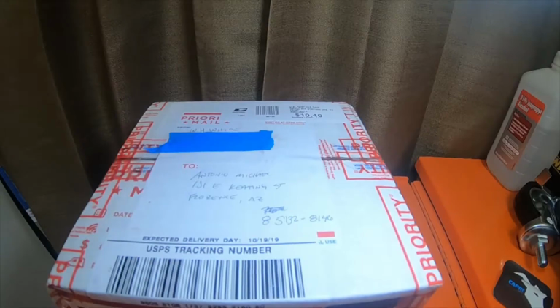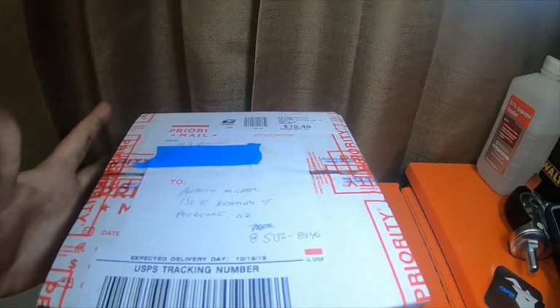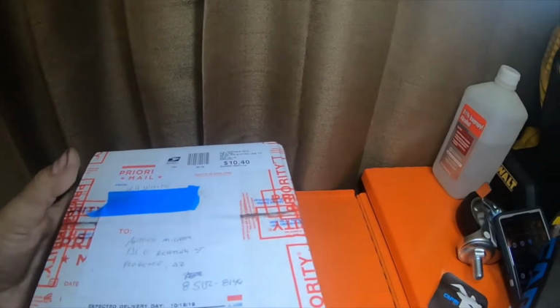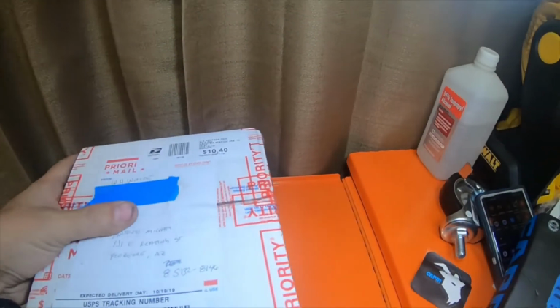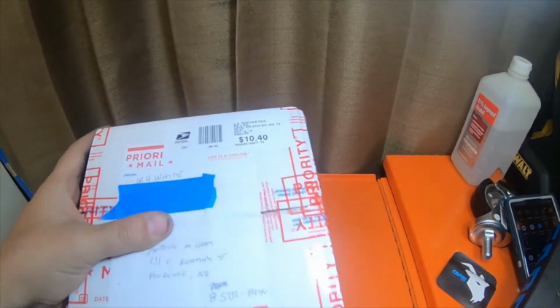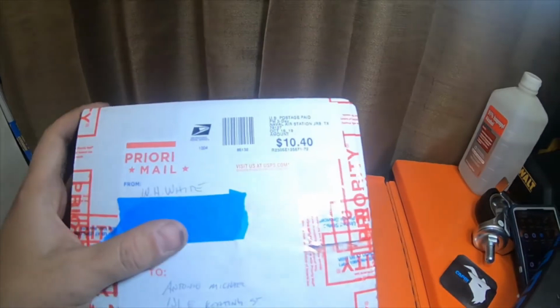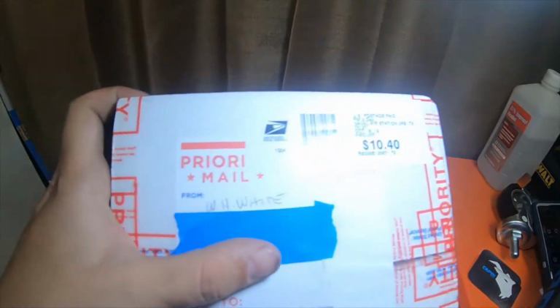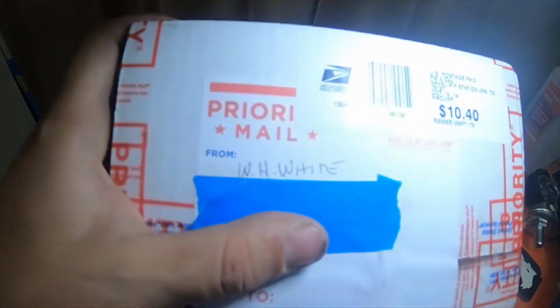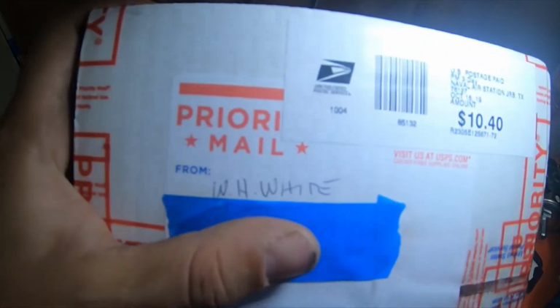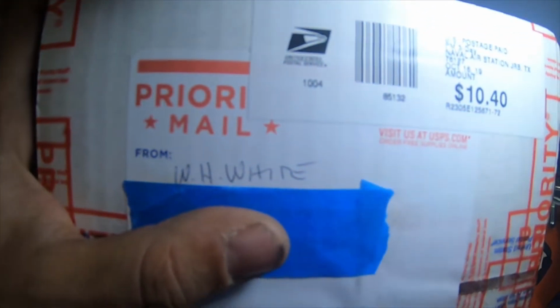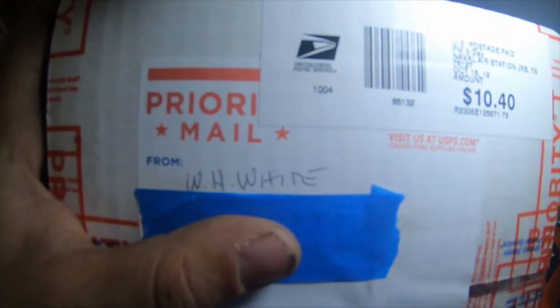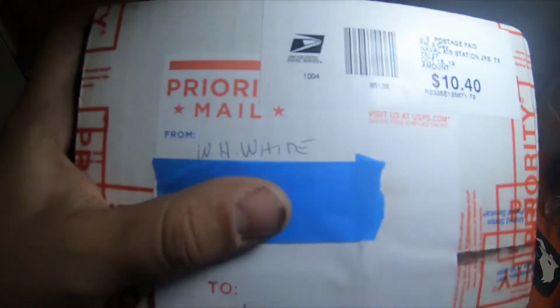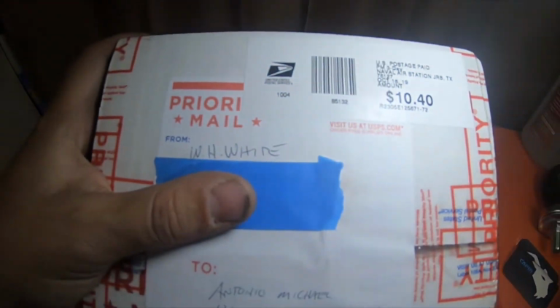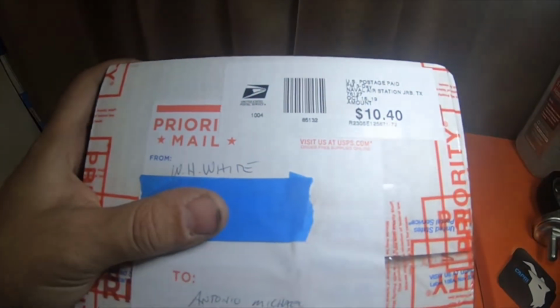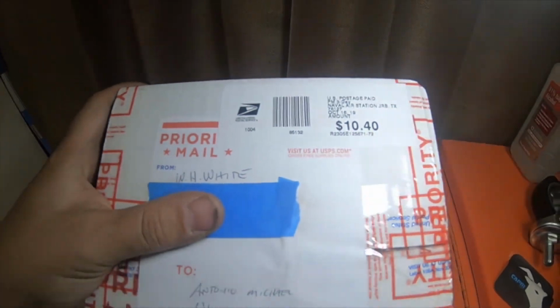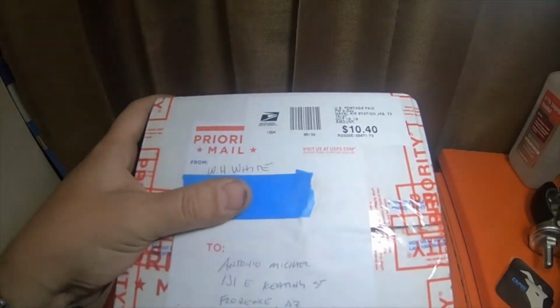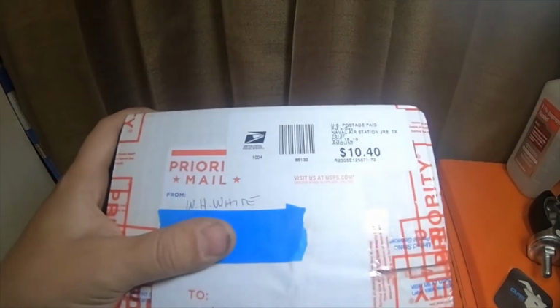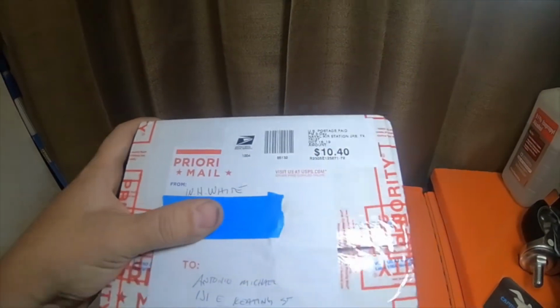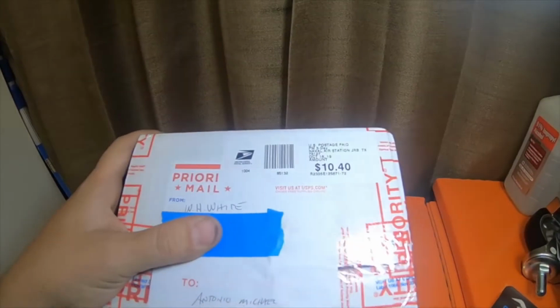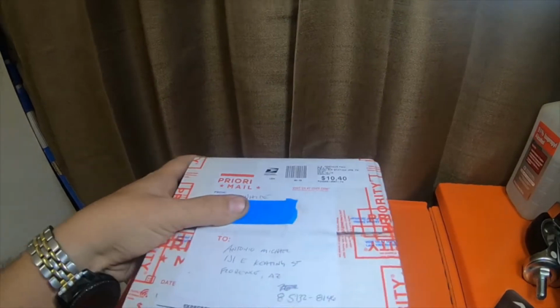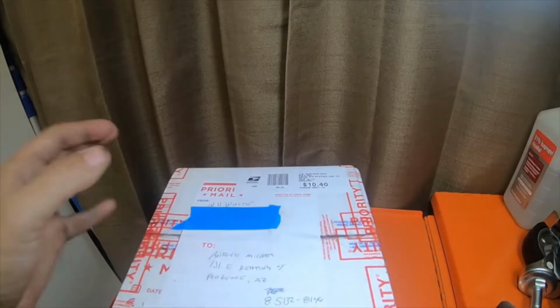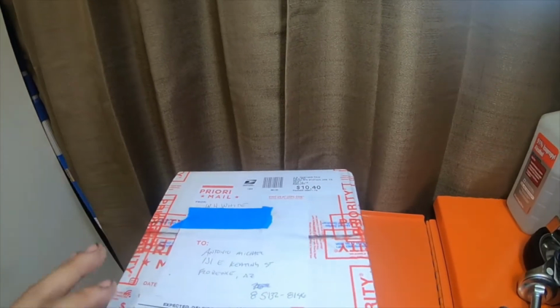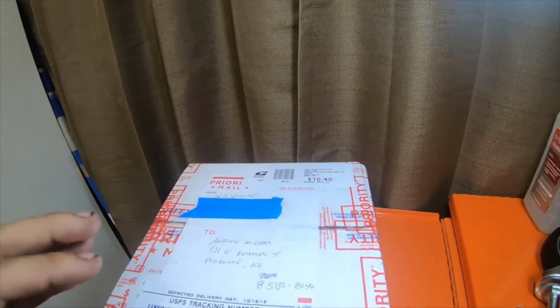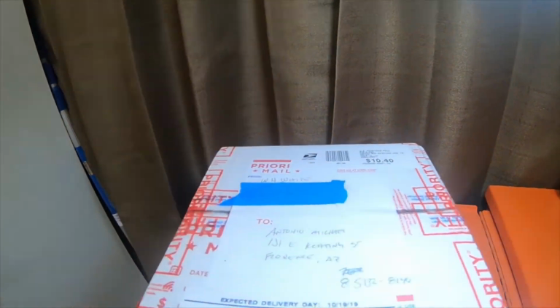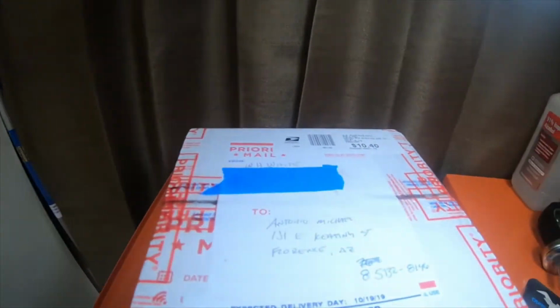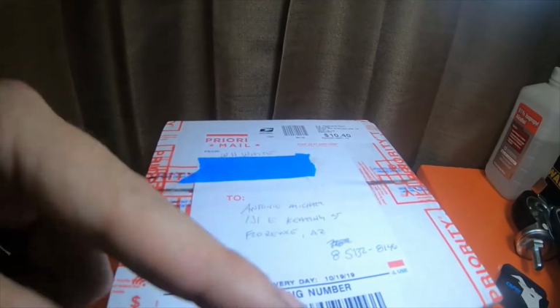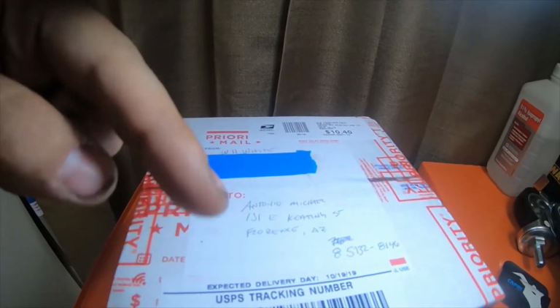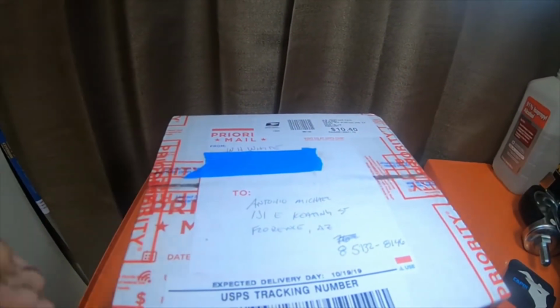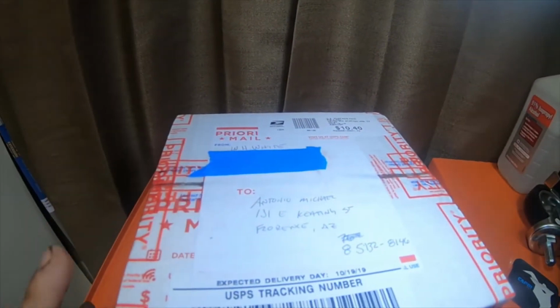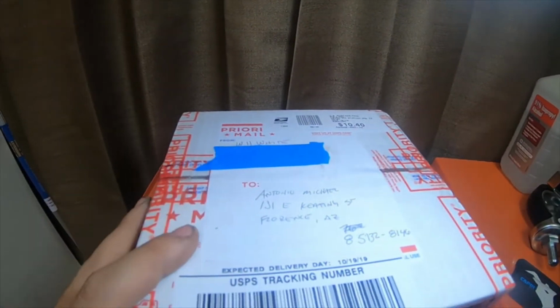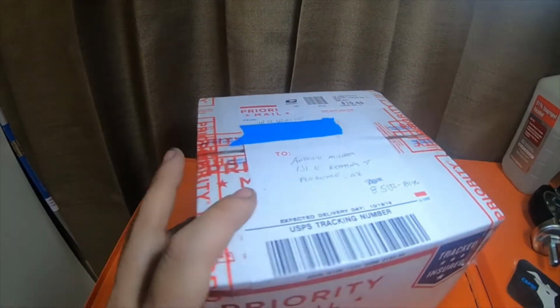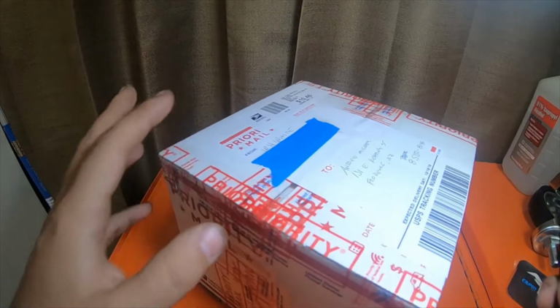Hey everybody, so I got a package from Will White — his name on YouTube is JK Canvas. I will leave some information down below so you guys can go check out his channel. He's got a good channel.